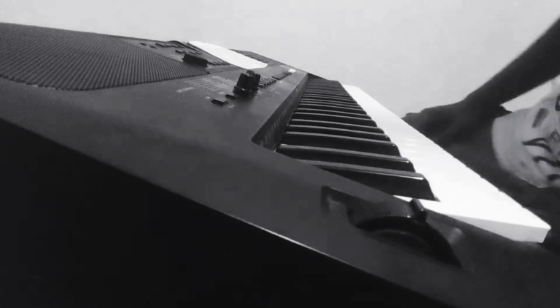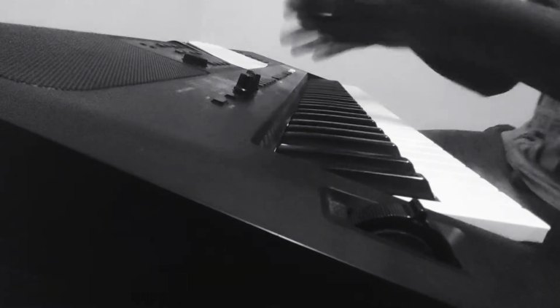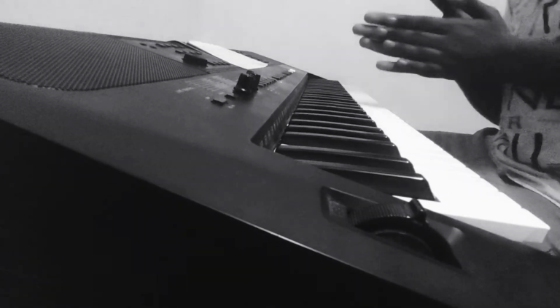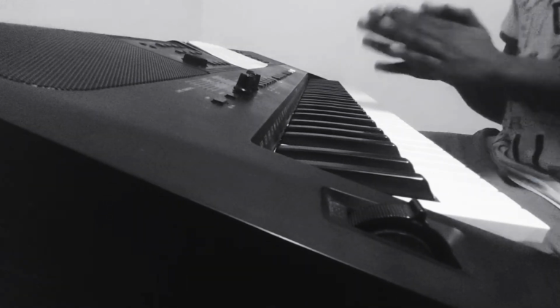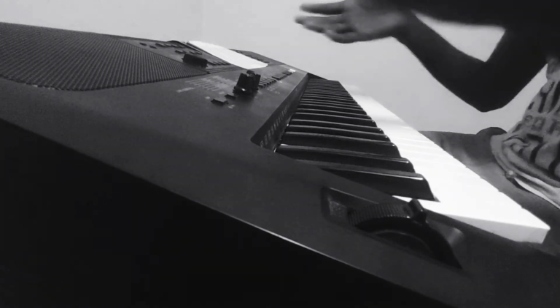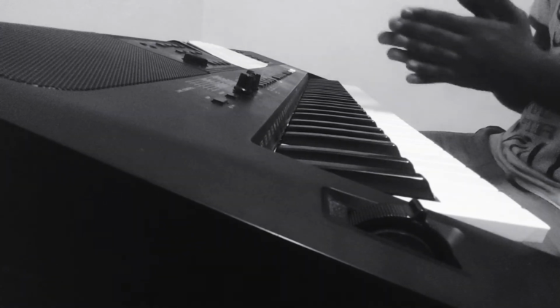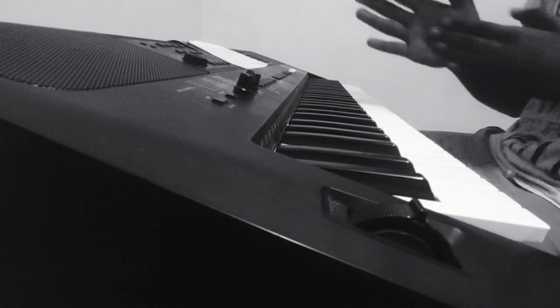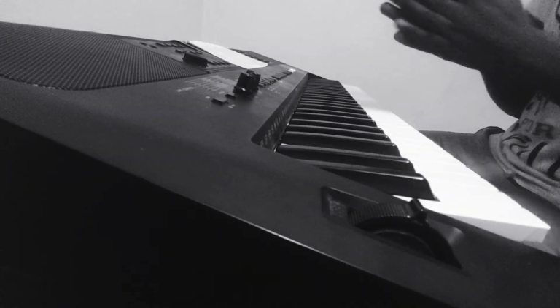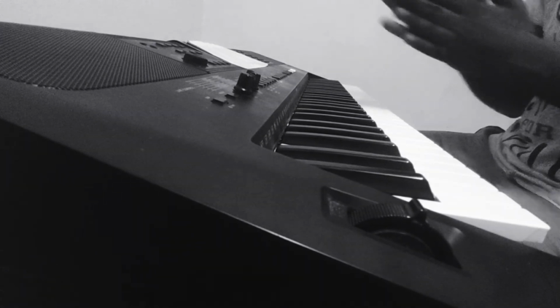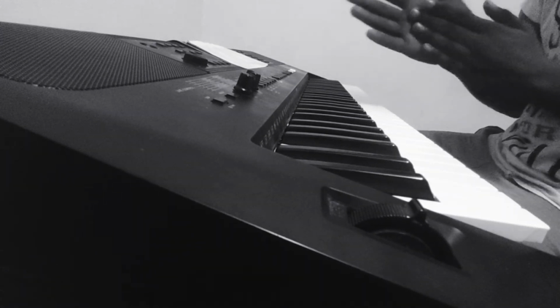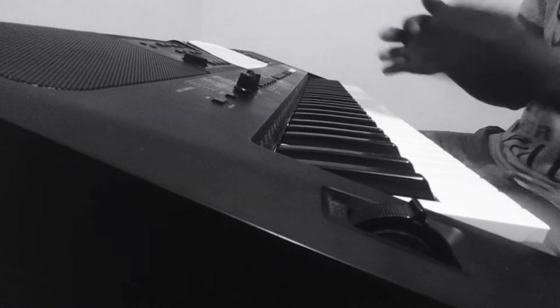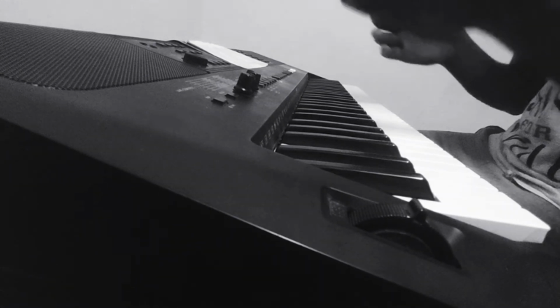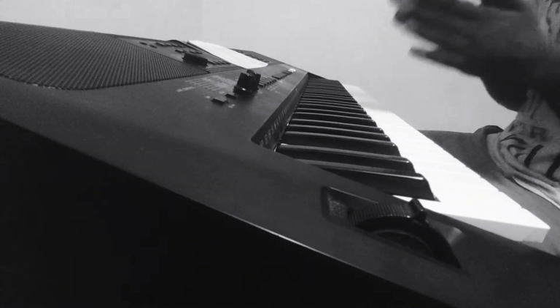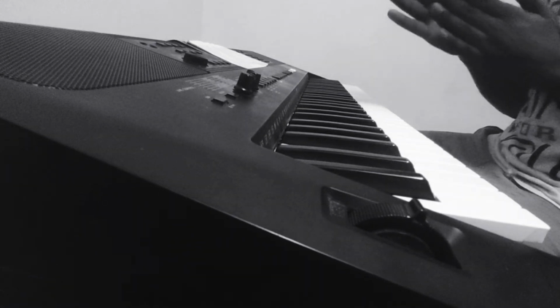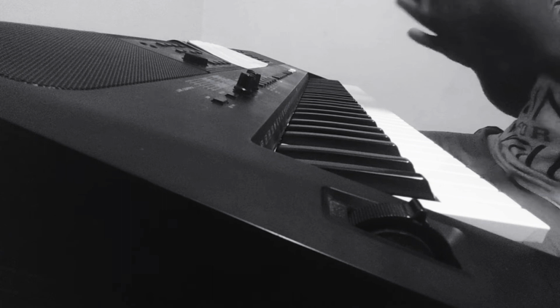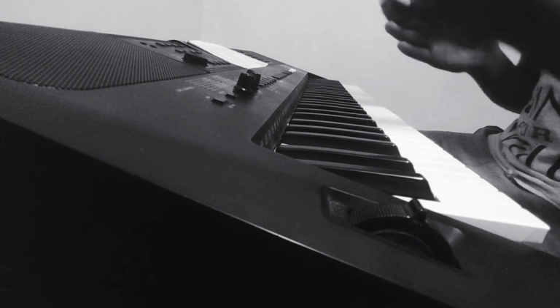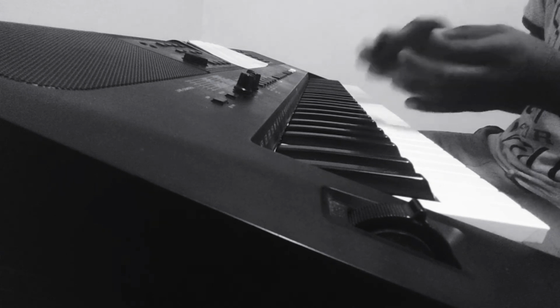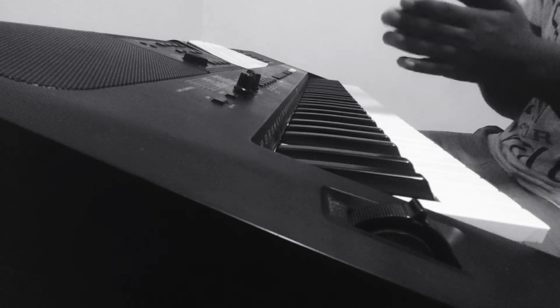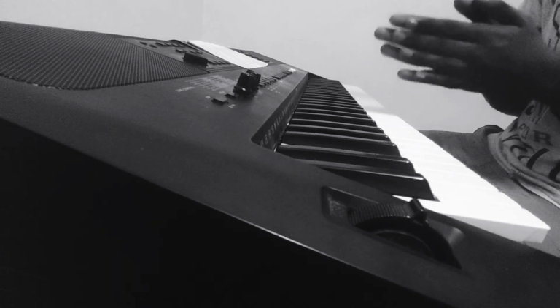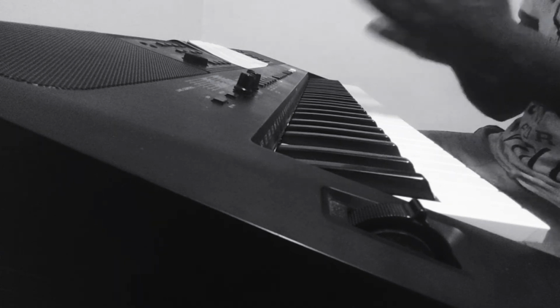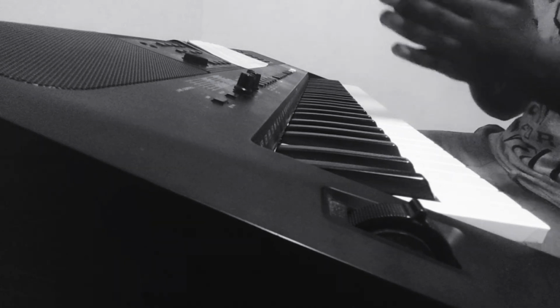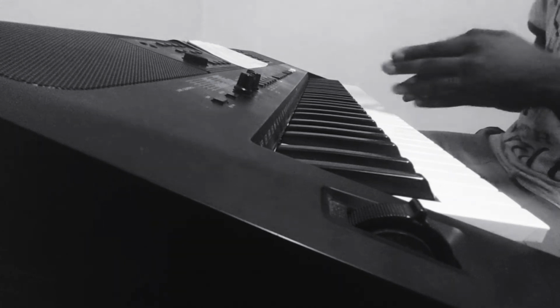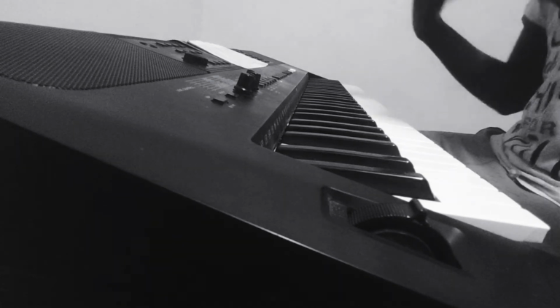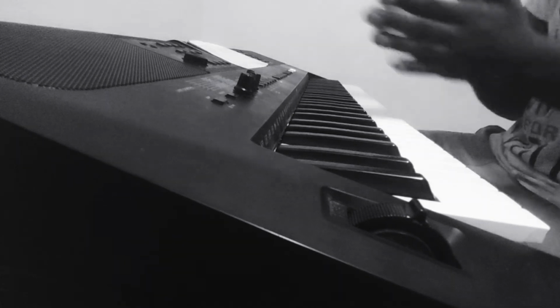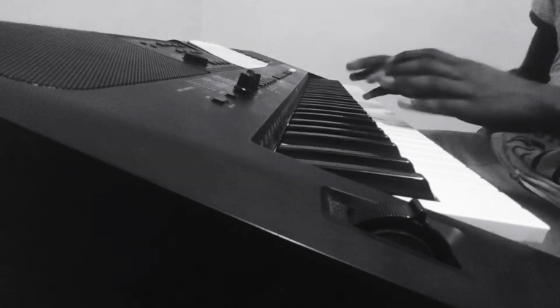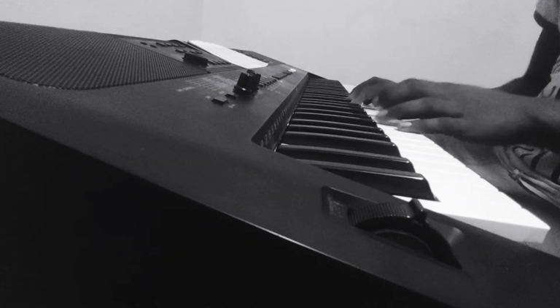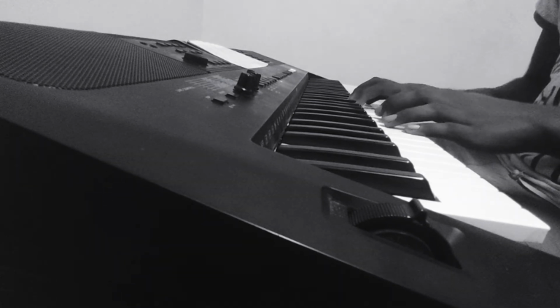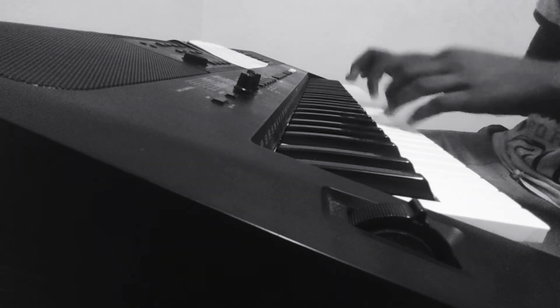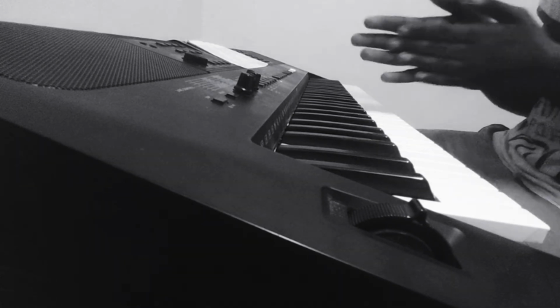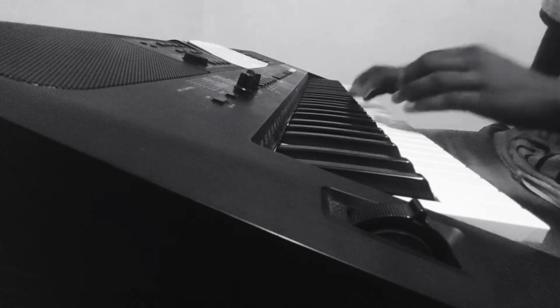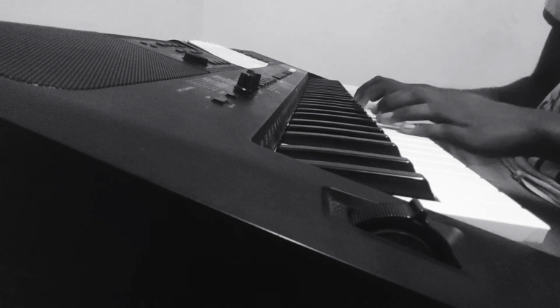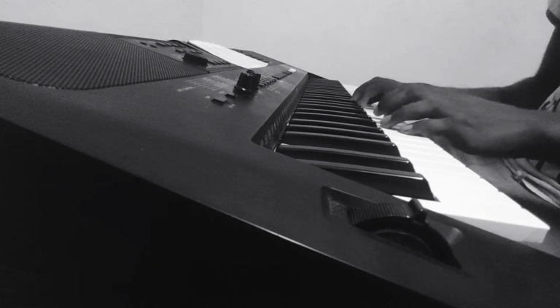Hello everyone! In this tutorial we are going to learn how to play the Pirates of the Caribbean theme song on piano by Hans Zimmer — a very famous BGM. Let me show you the preview.